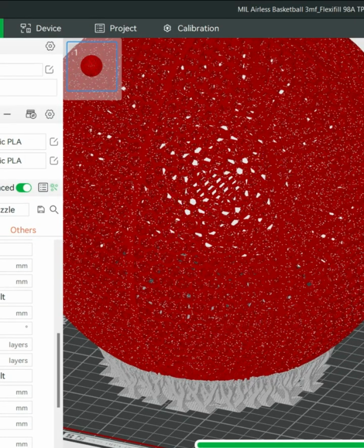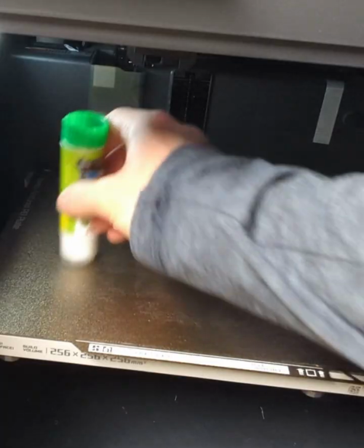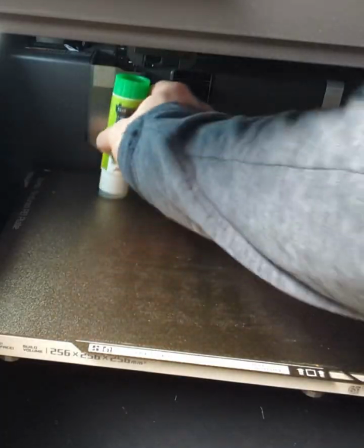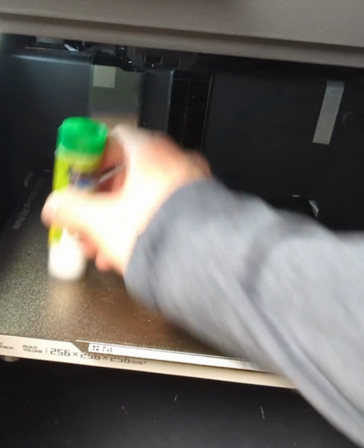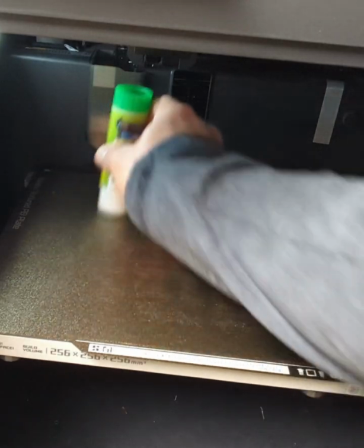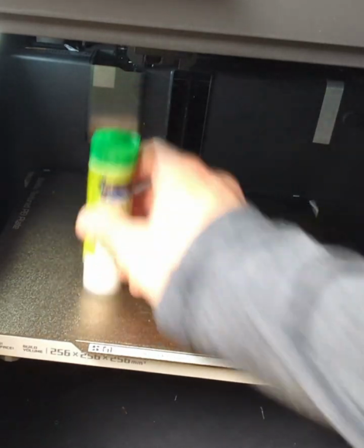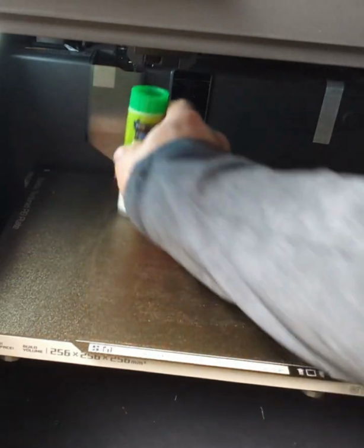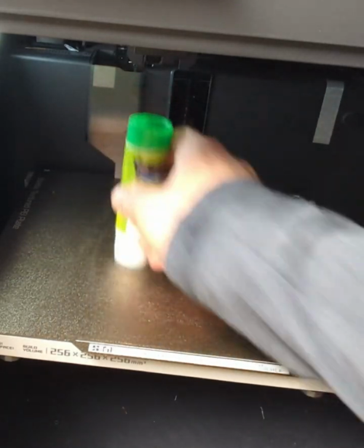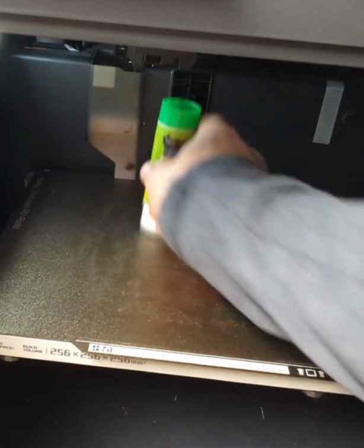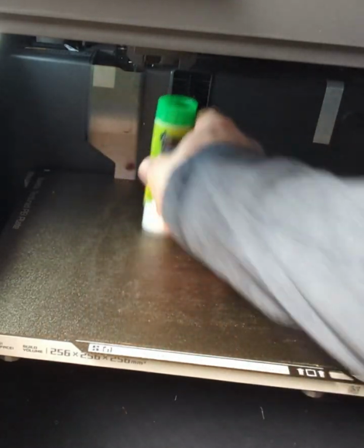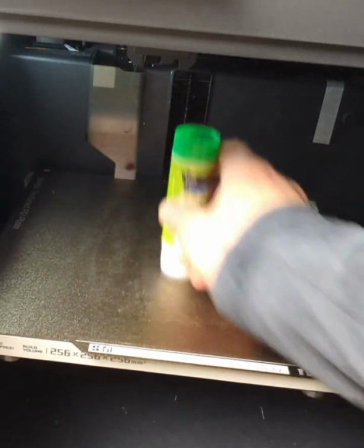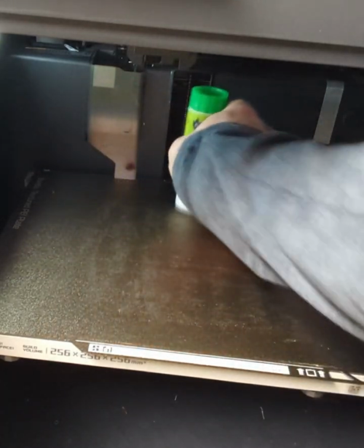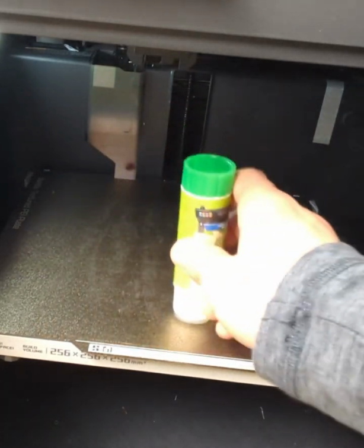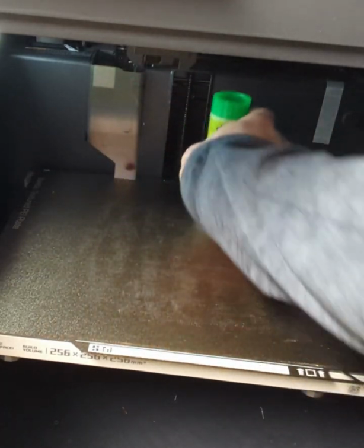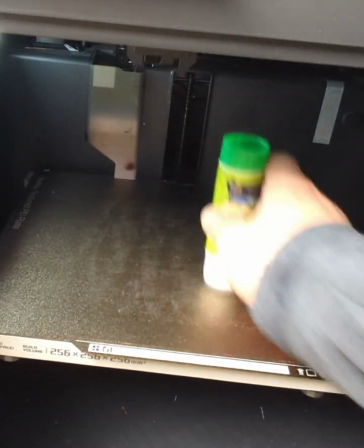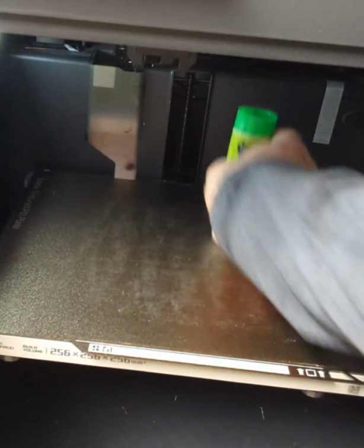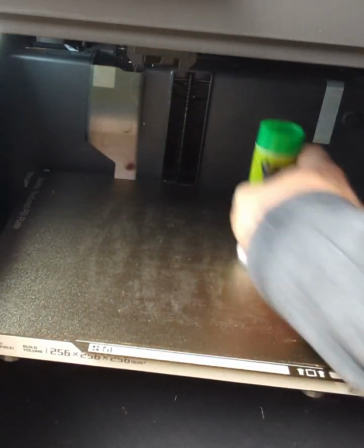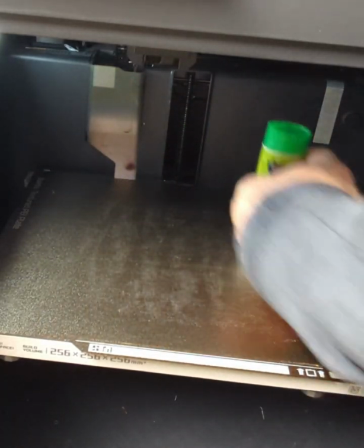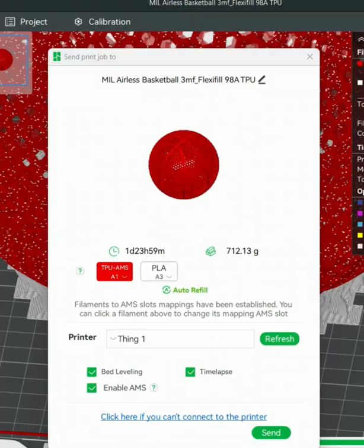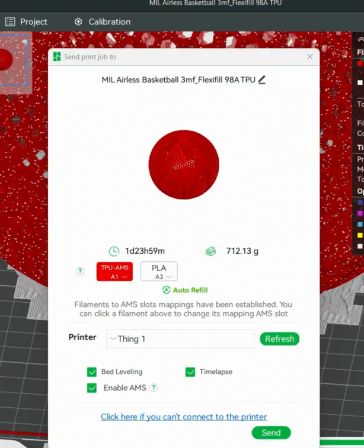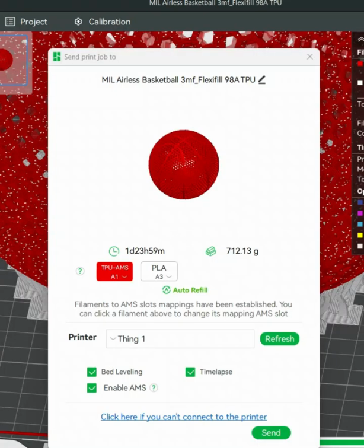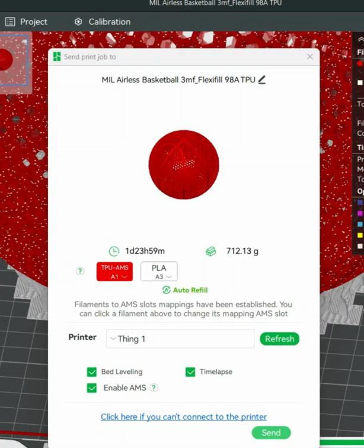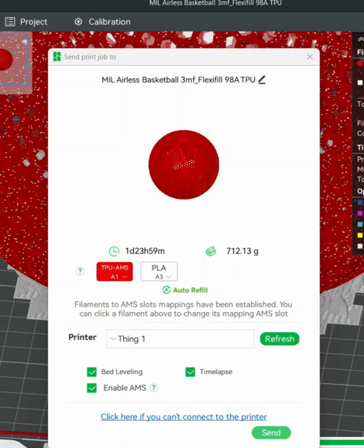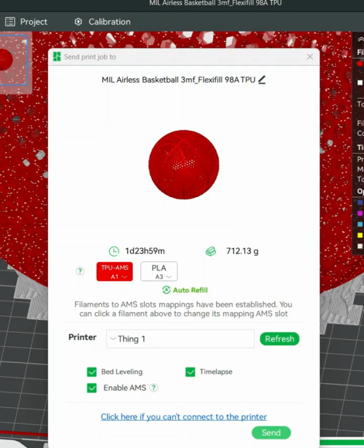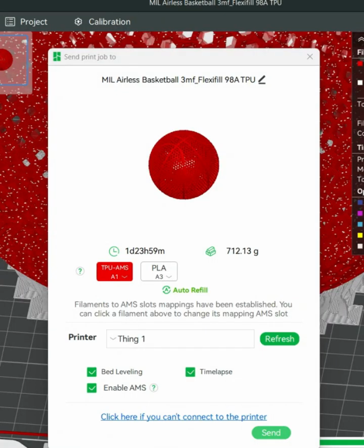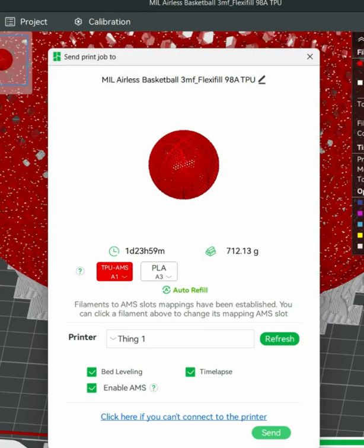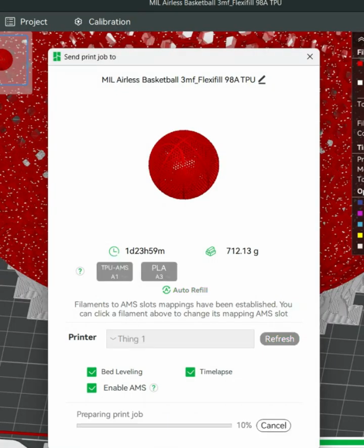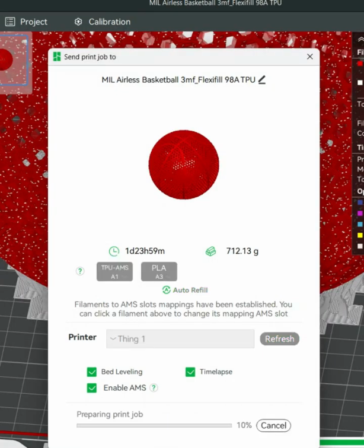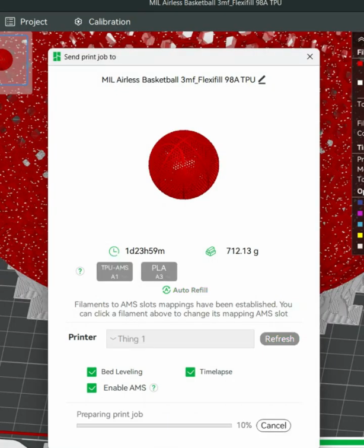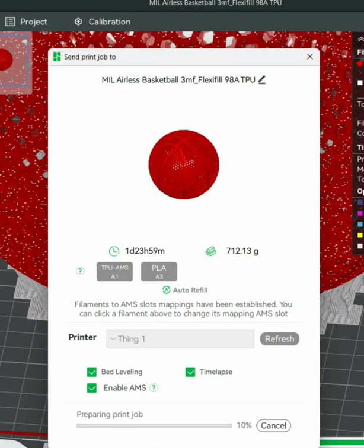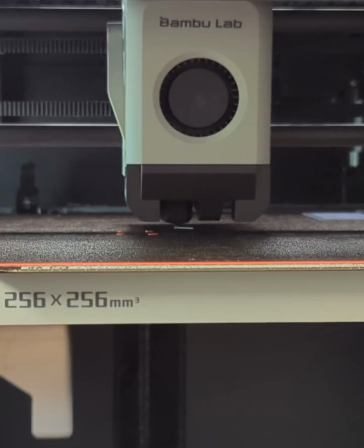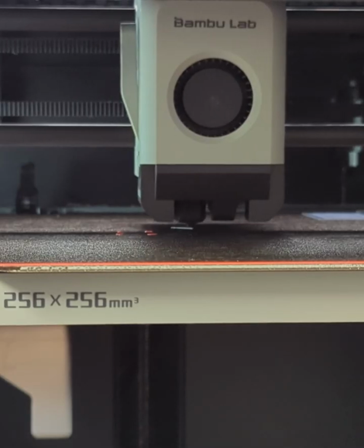Next I made sure to put a layer of glue on my printer bed — not only for adhesion, but also as a release agent when it's done printing. Once that was all done, all I had to do was send it over to my printer to actually print.